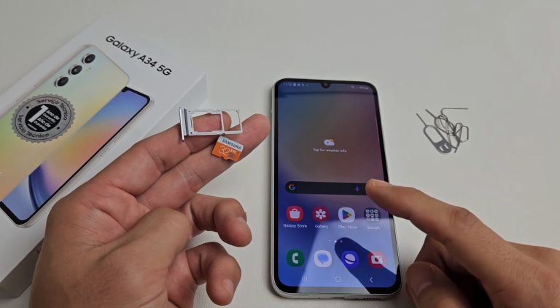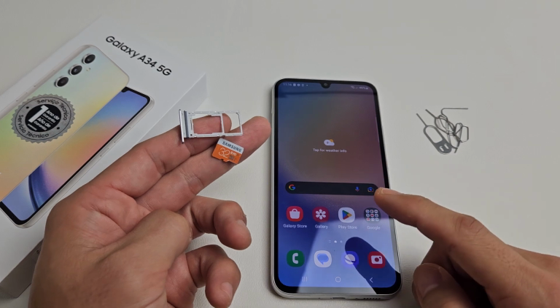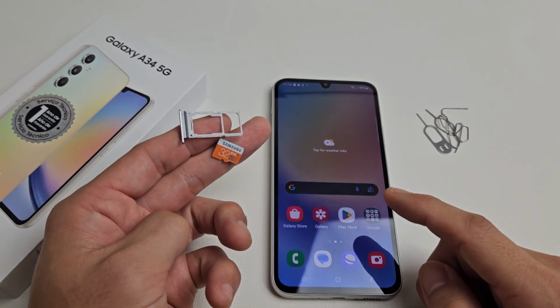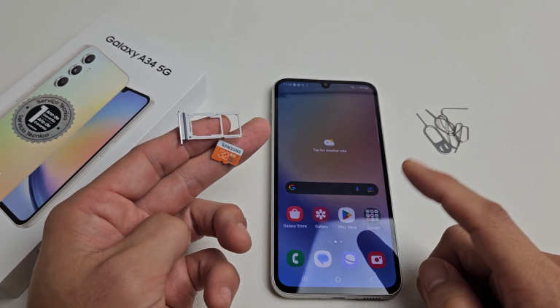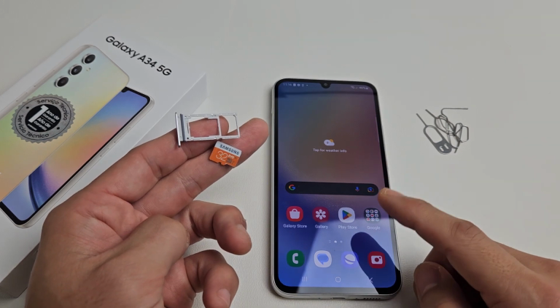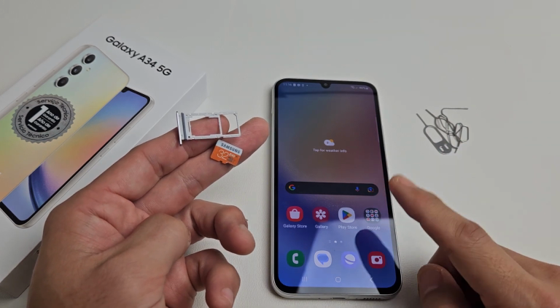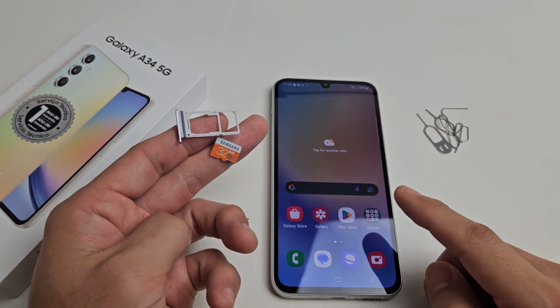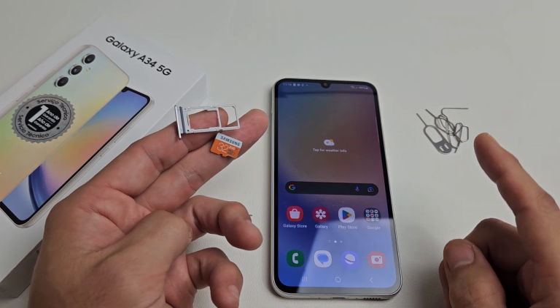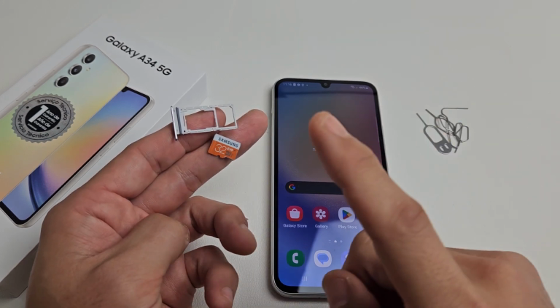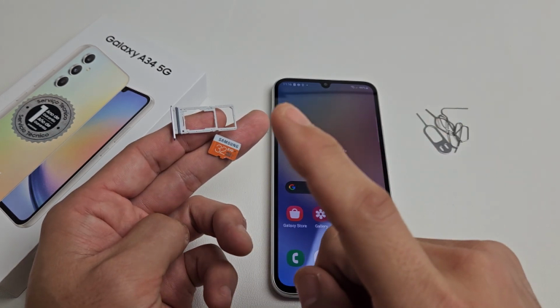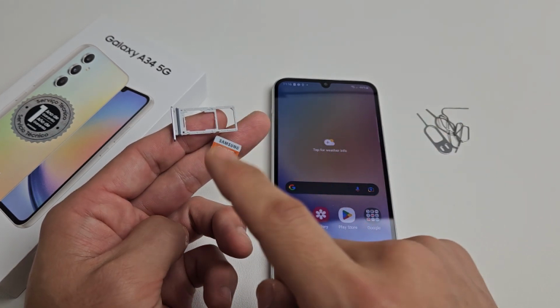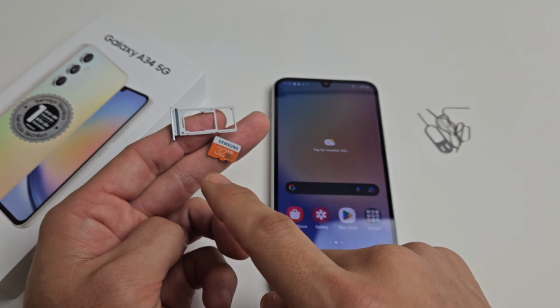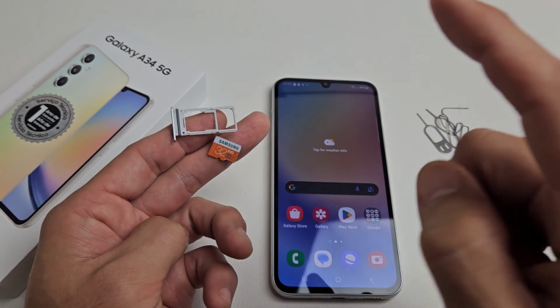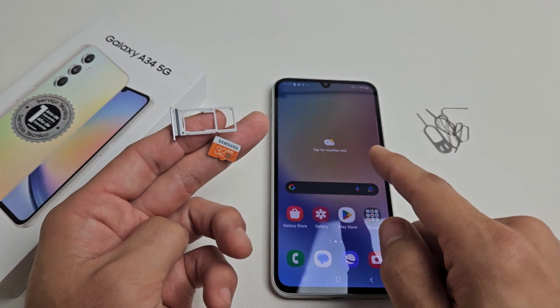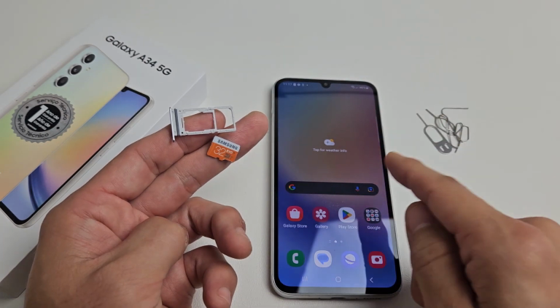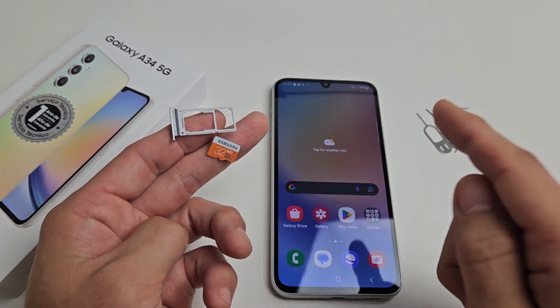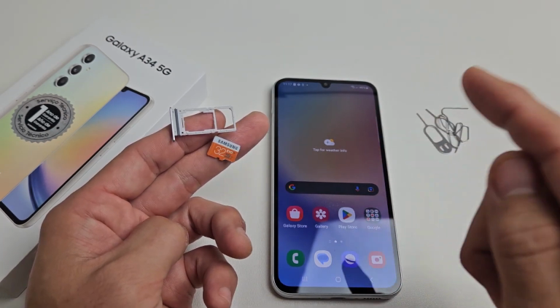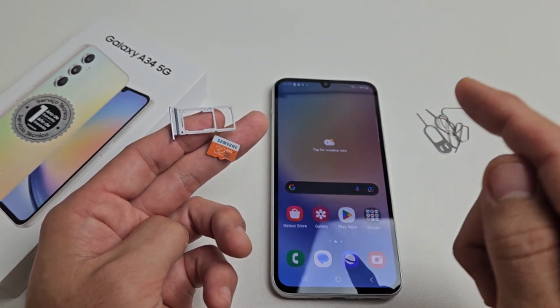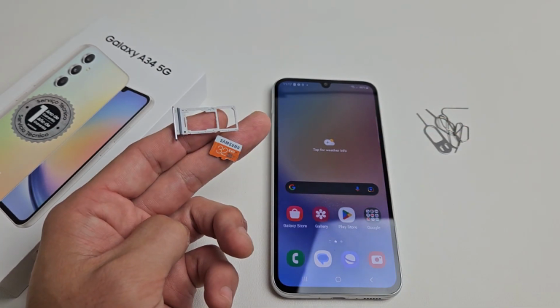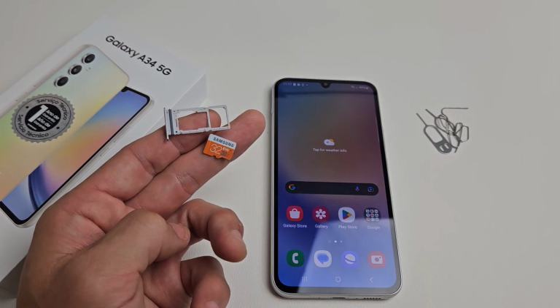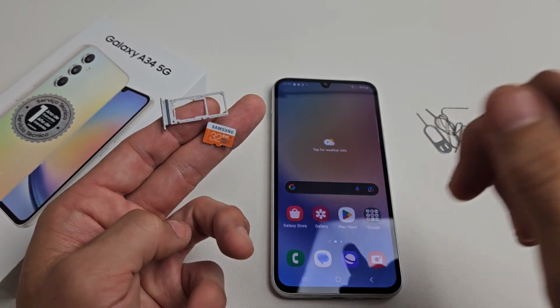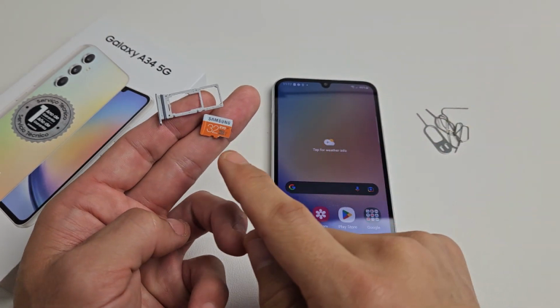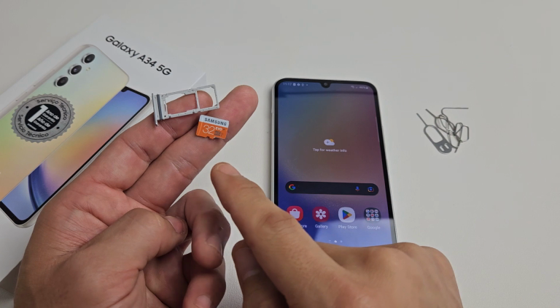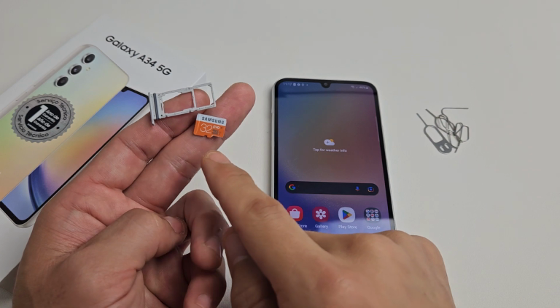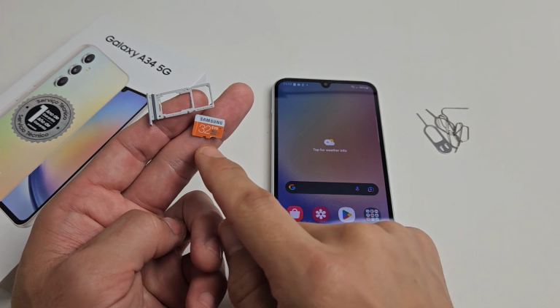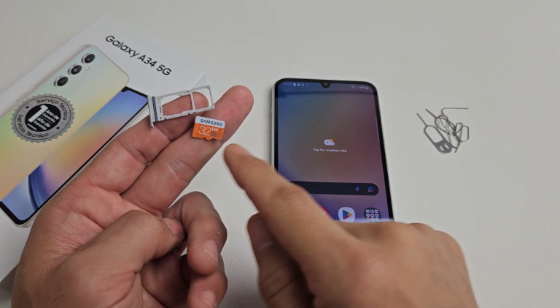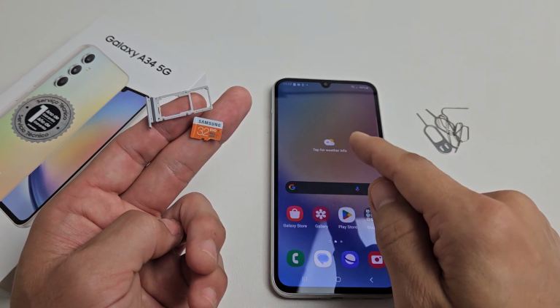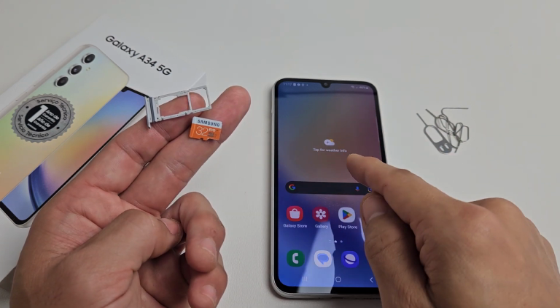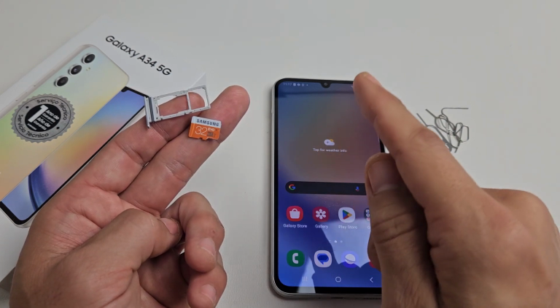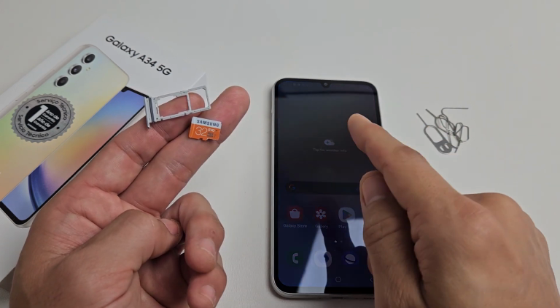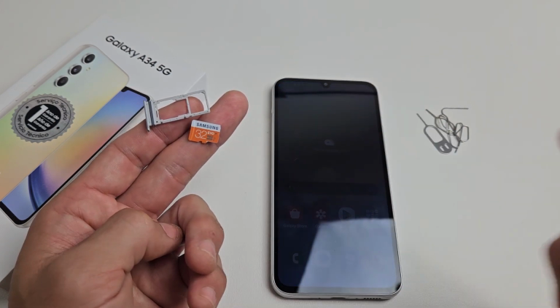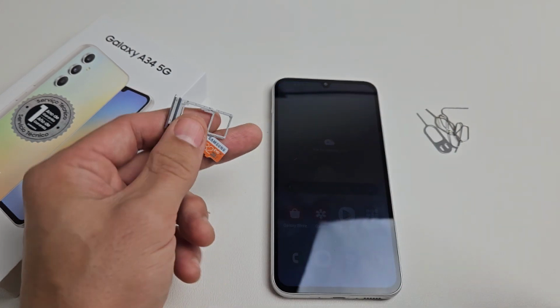Here's a Samsung Galaxy A34 smartphone. I'm going to show you how to insert the SD card and then format it while it is in the phone. Take note, I'm going to be using a 32 gigabyte, but the max size you can put in here is 1 TB, 1 terabyte.